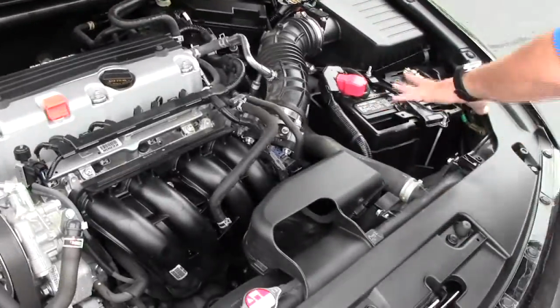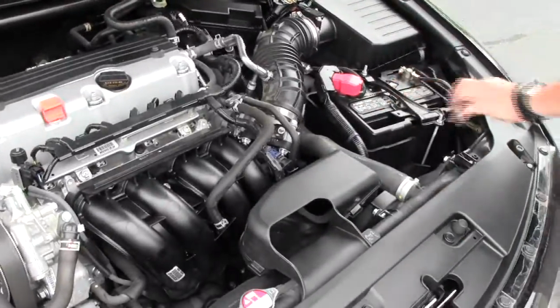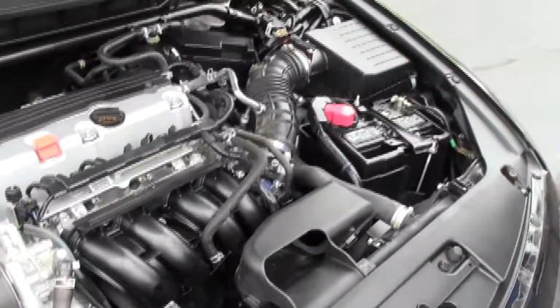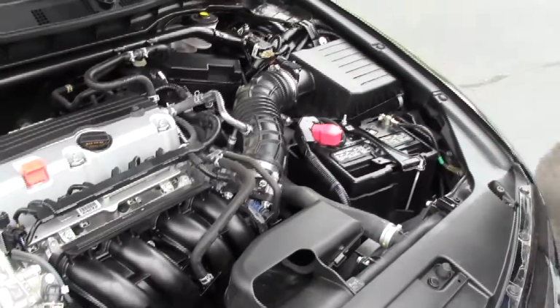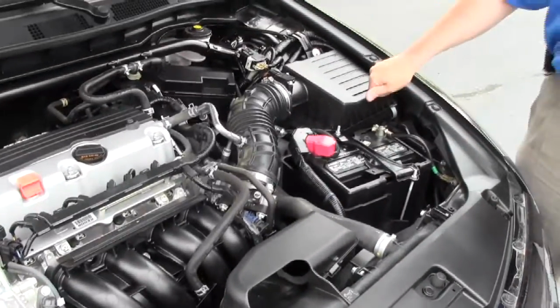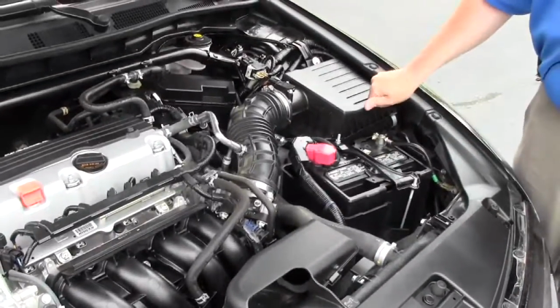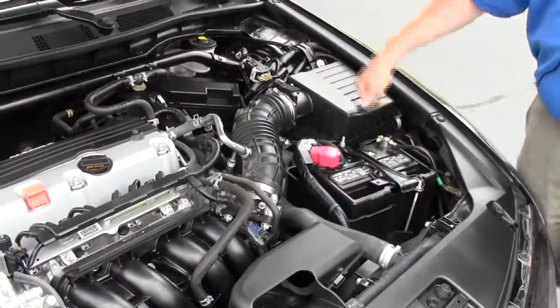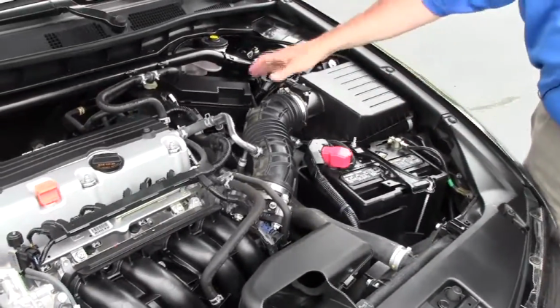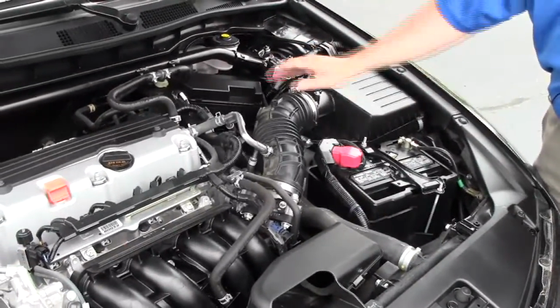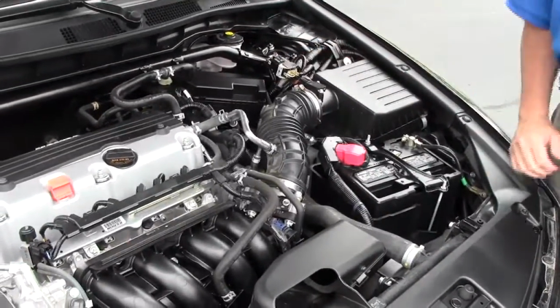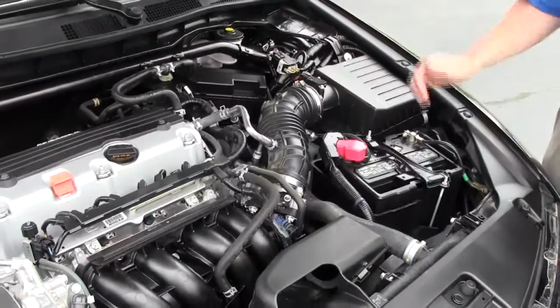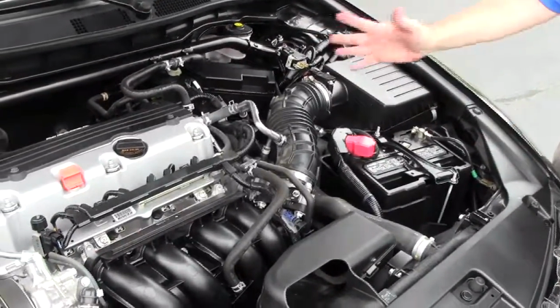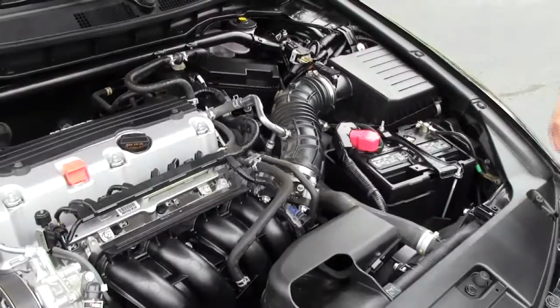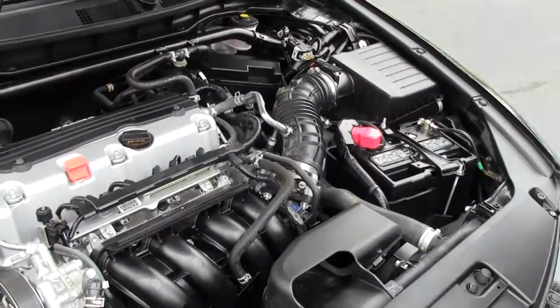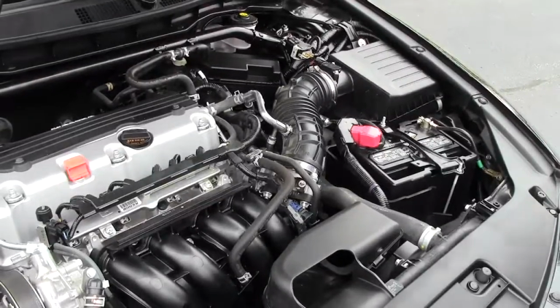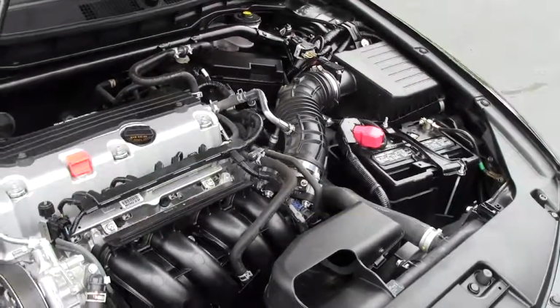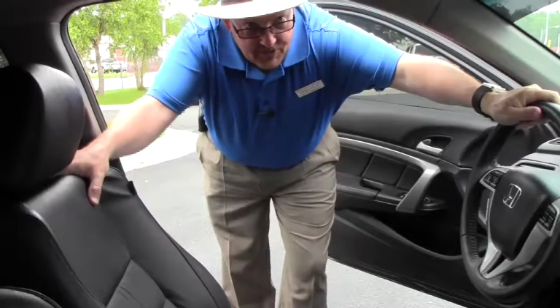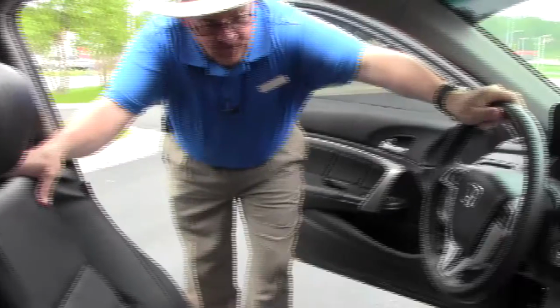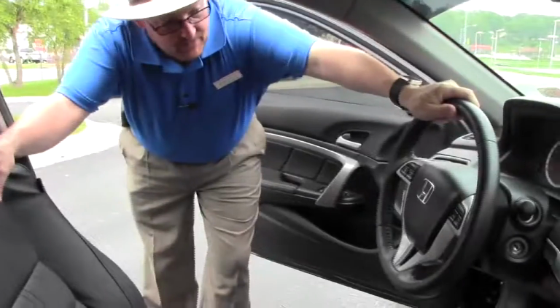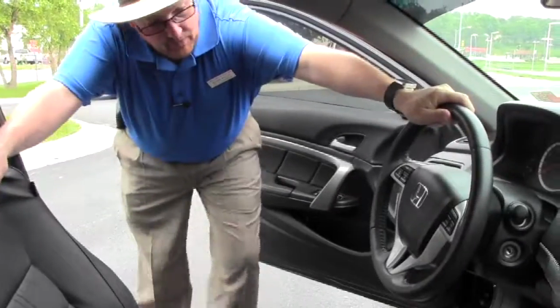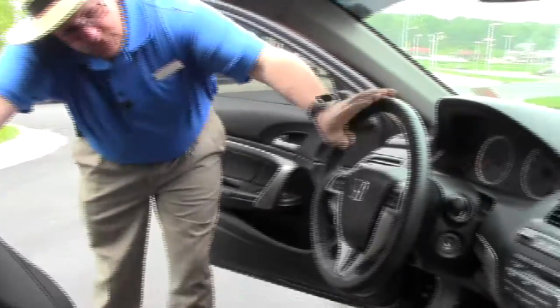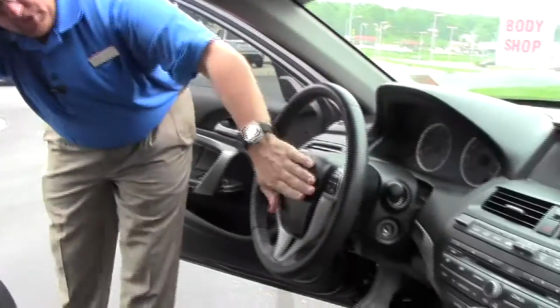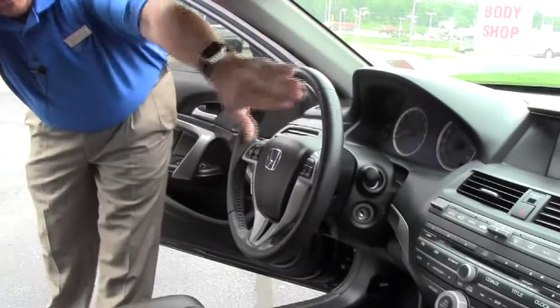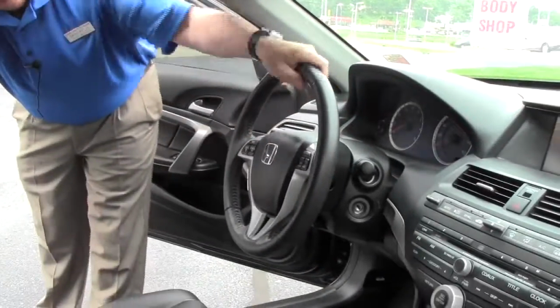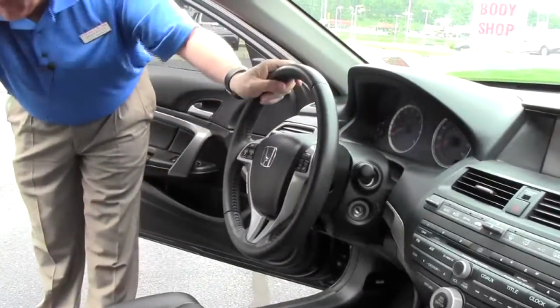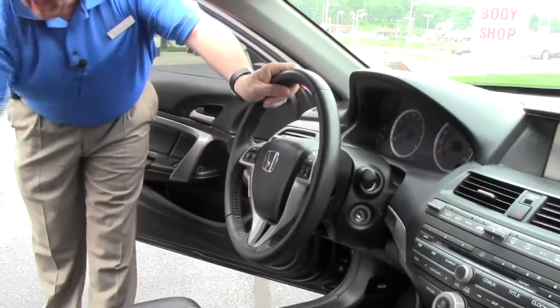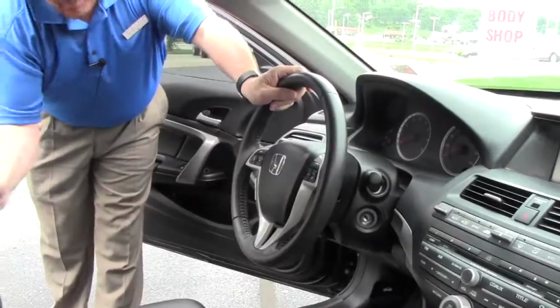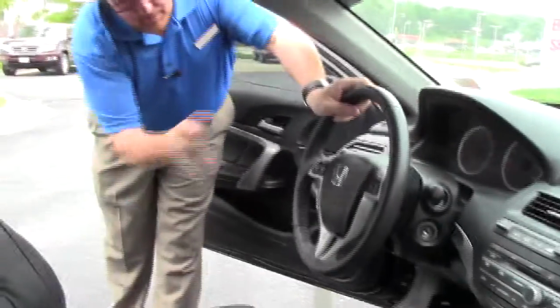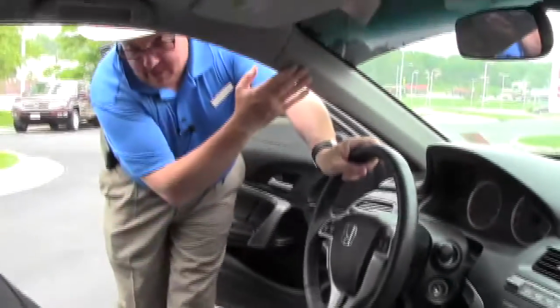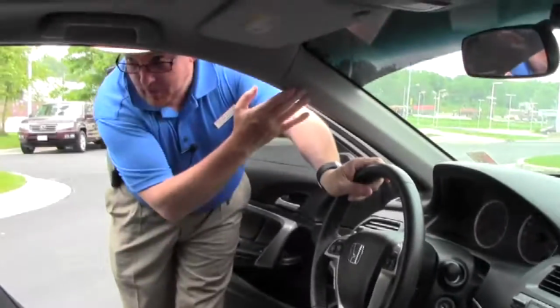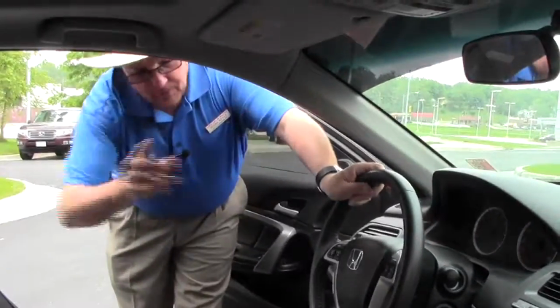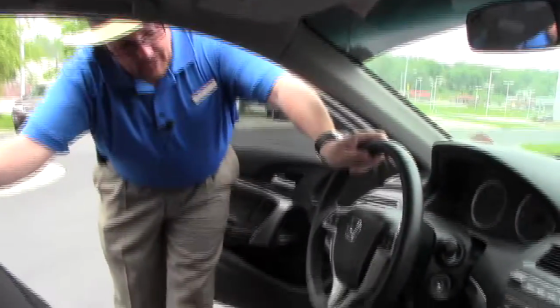Maintenance-free battery, easy access to your air filter, sensory located fuse box, and the Accord is a five-star crash test-rated vehicle. On the interior you have safety for everyone: reduced-force driver and passenger side airbags, side impact airbags and side curtain airbags for the front and back.